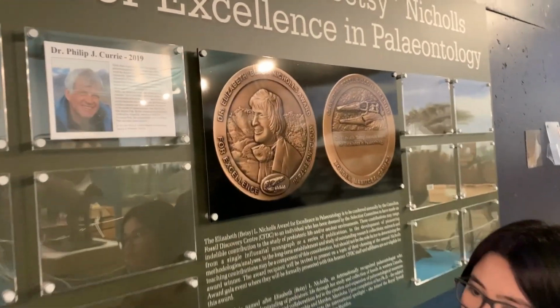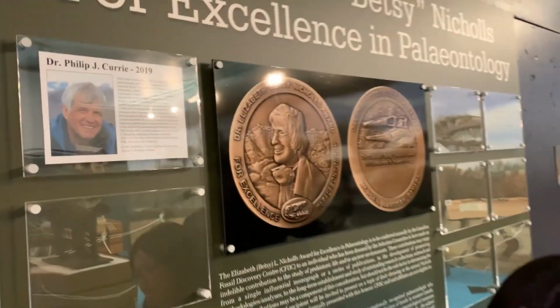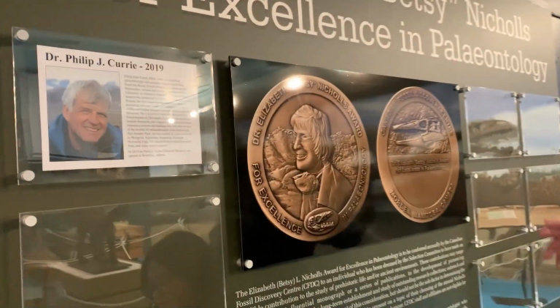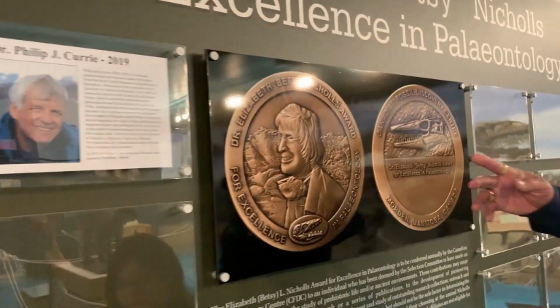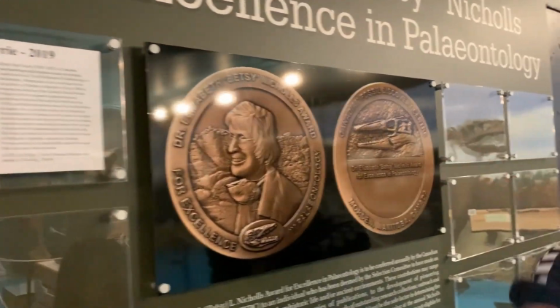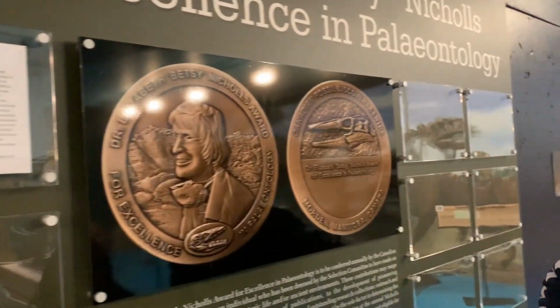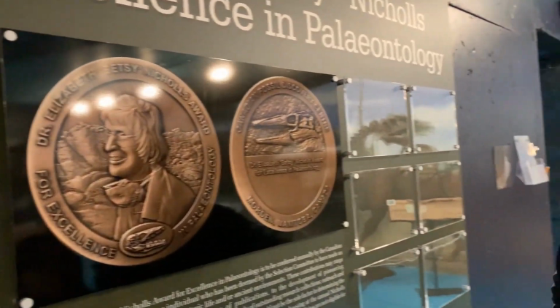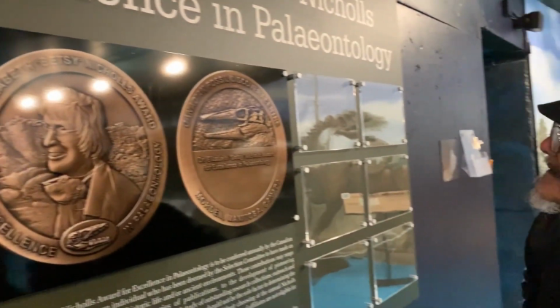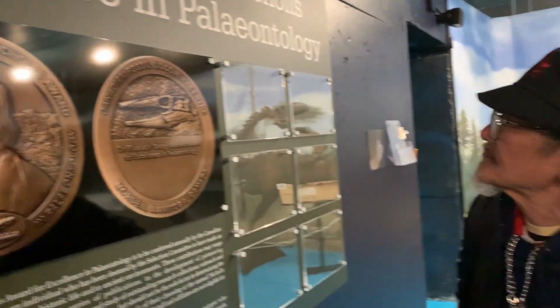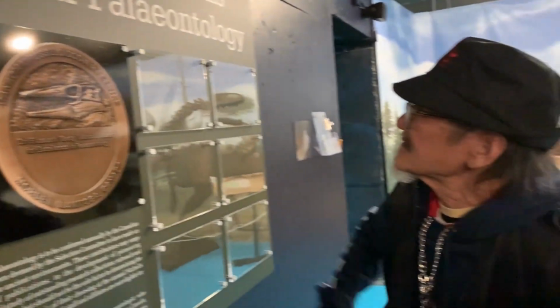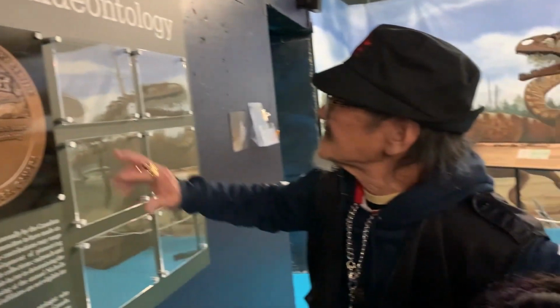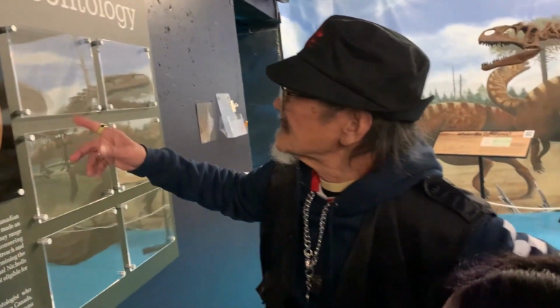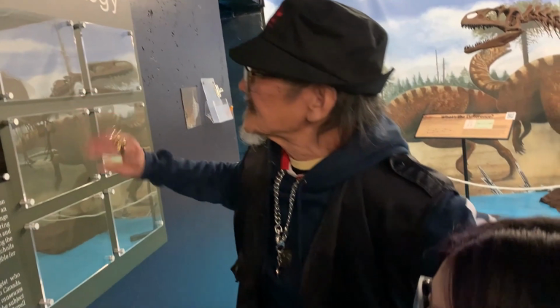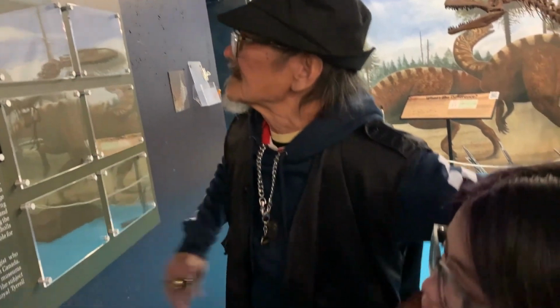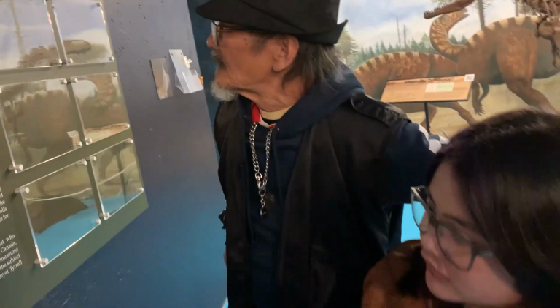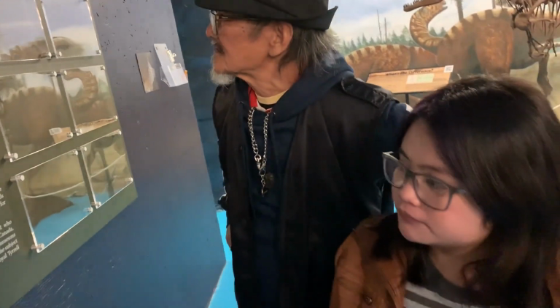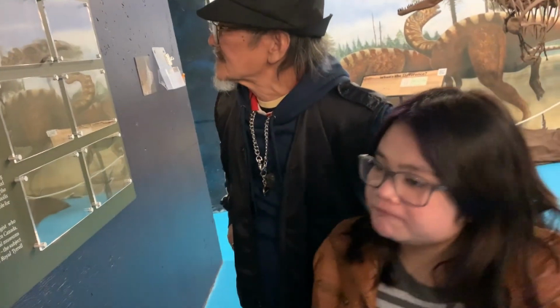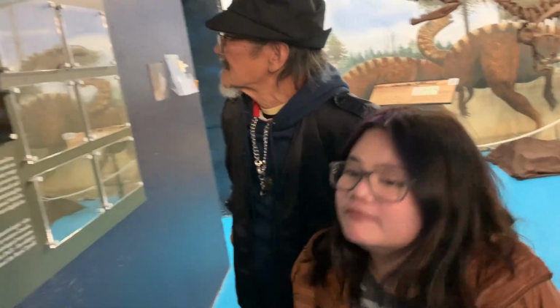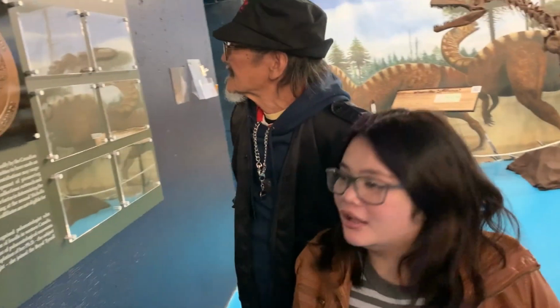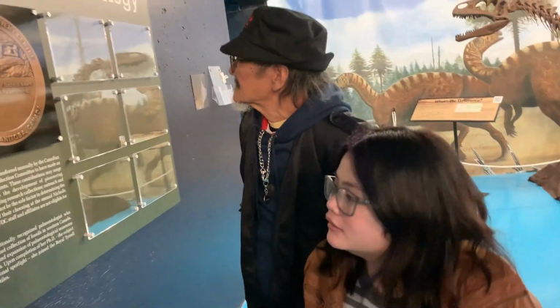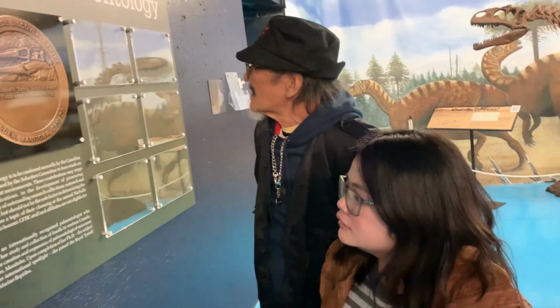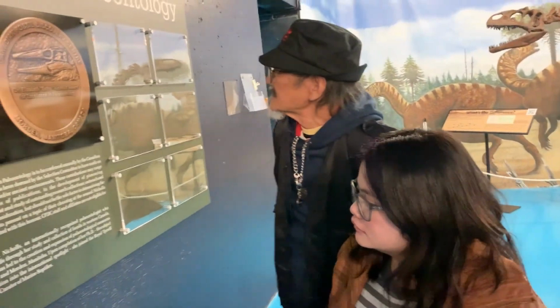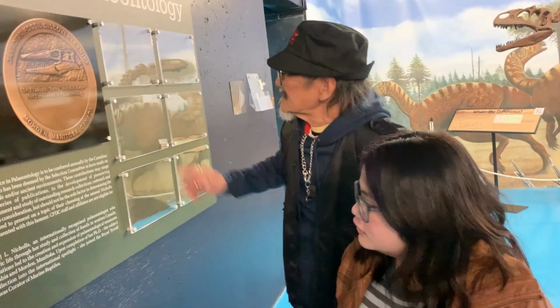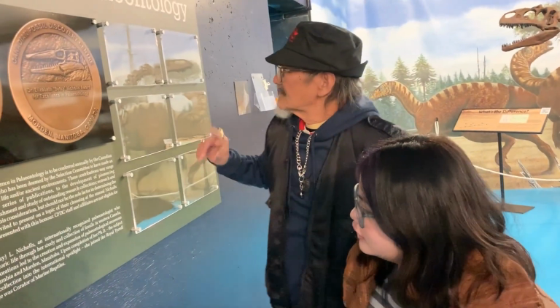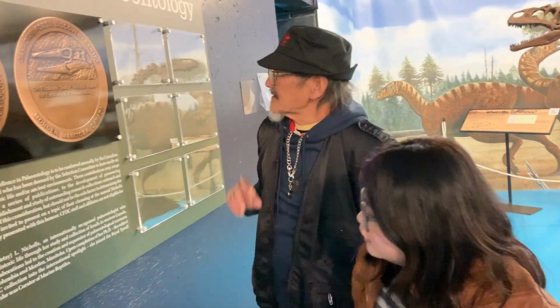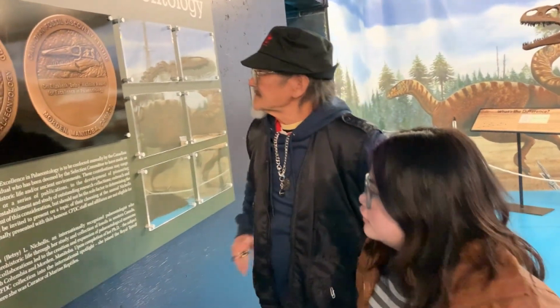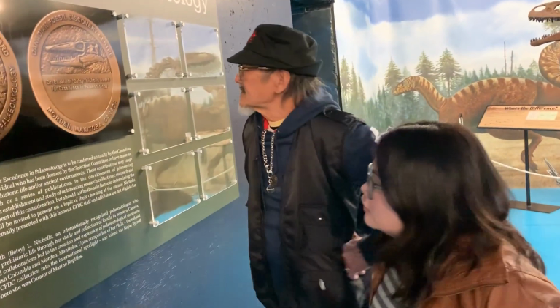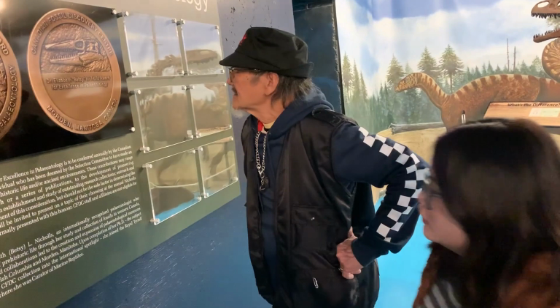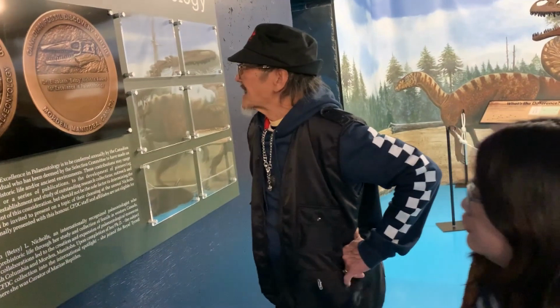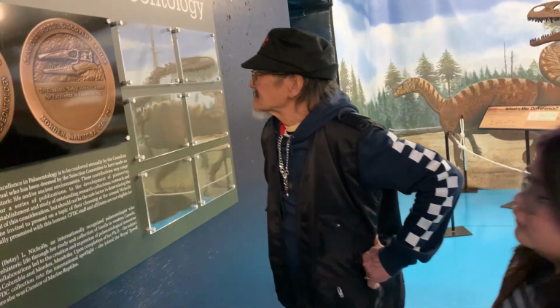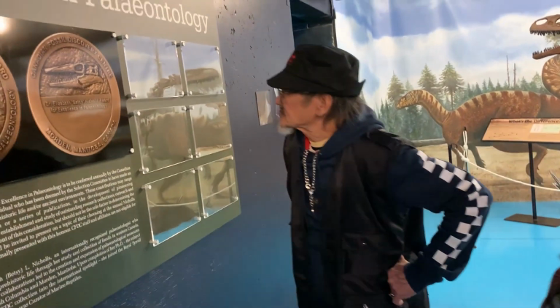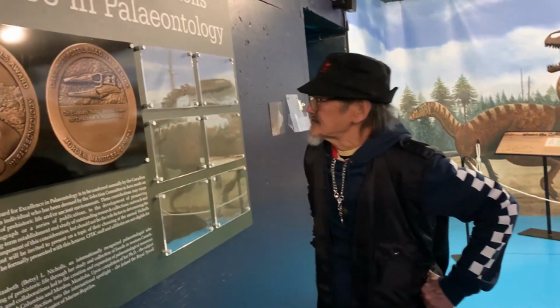So this is the Betsy Nichols Award for Excellence in Paleontology, from the Canadian Fossil Discovery Center.